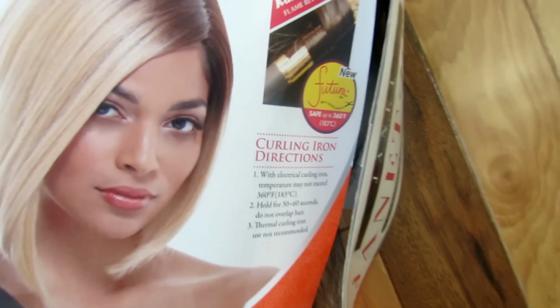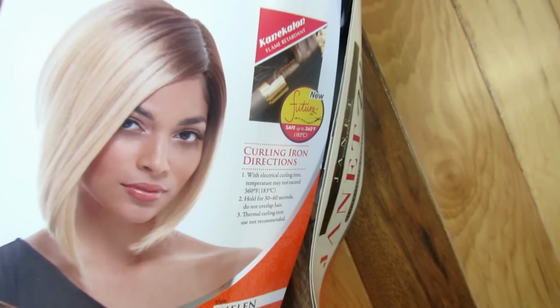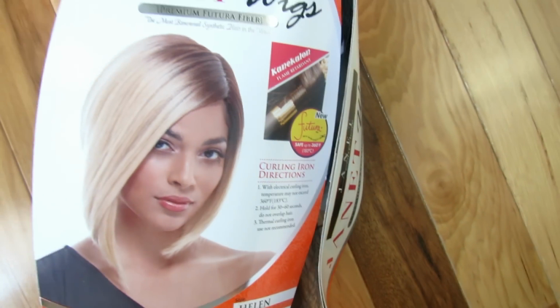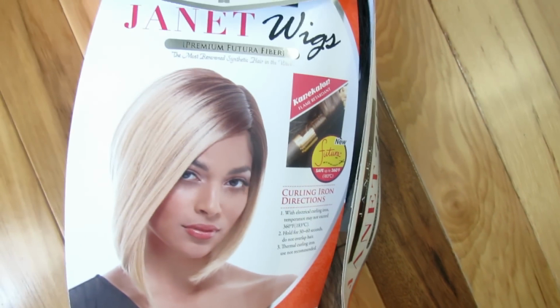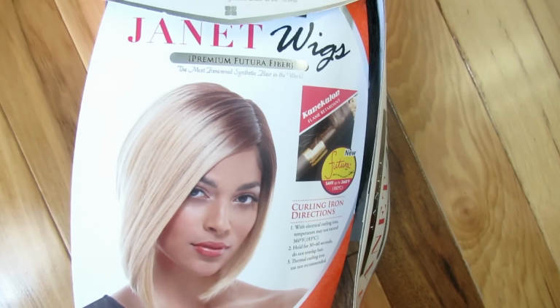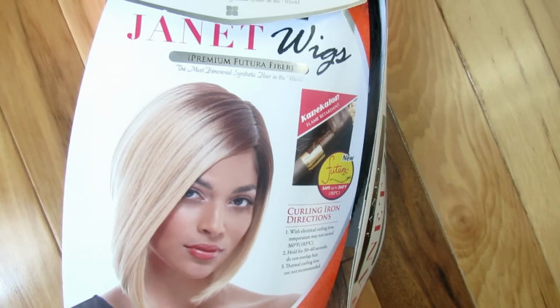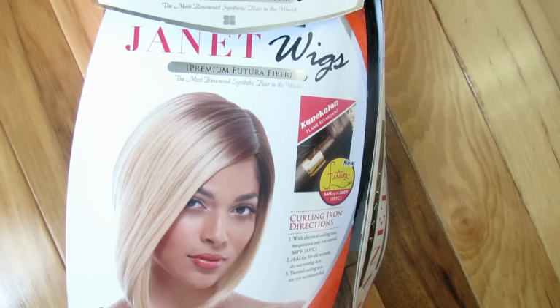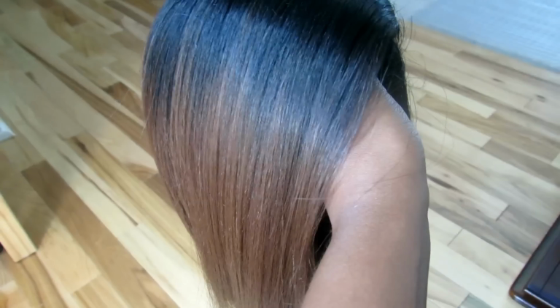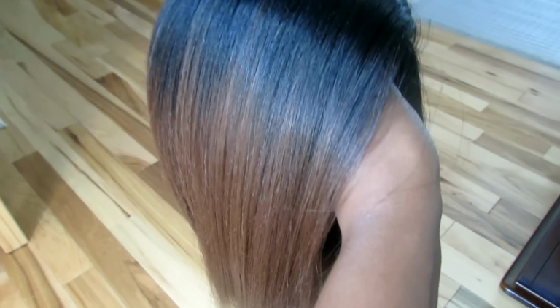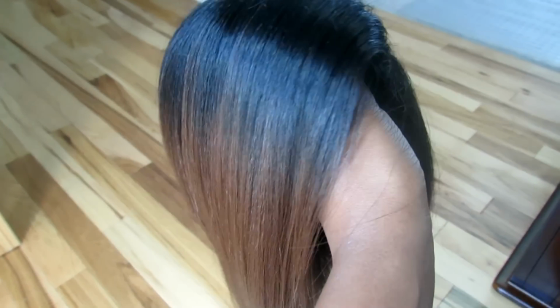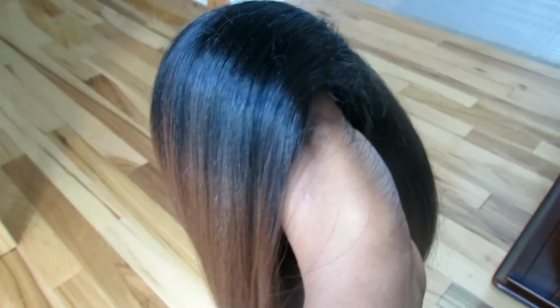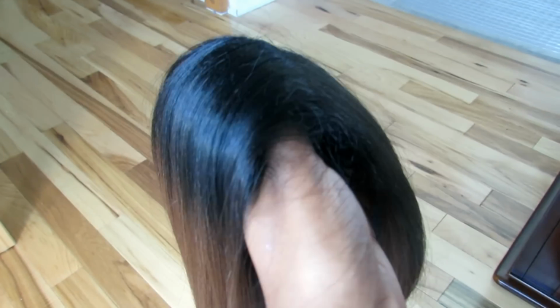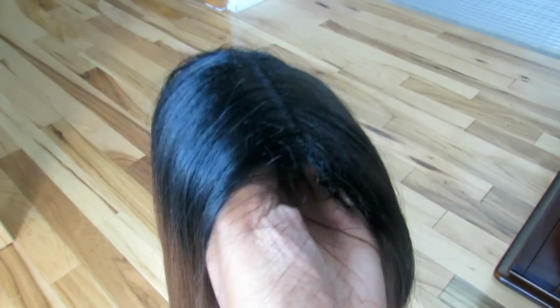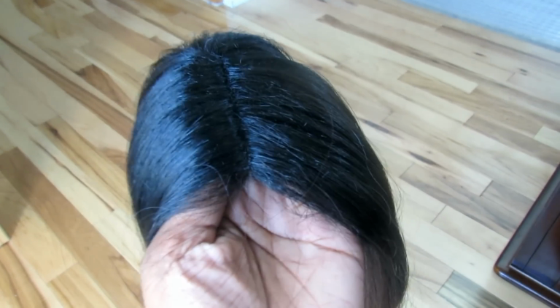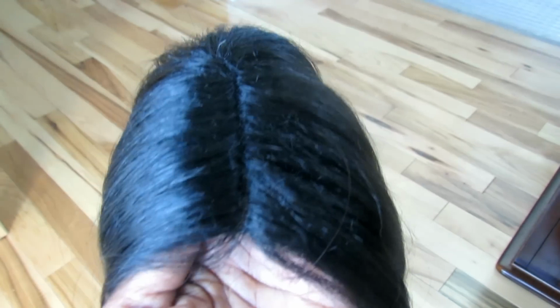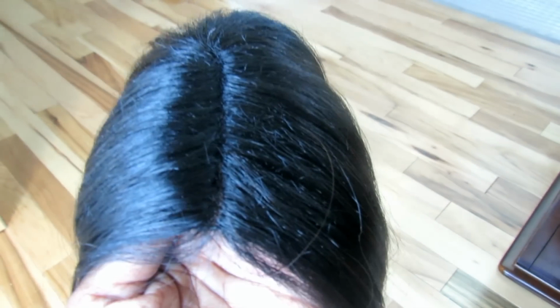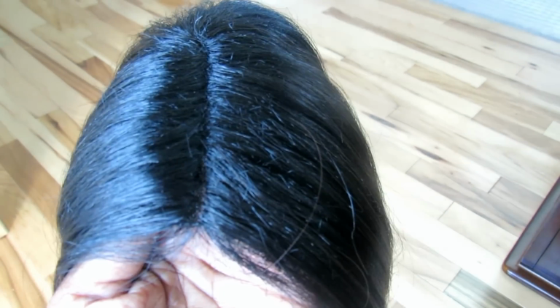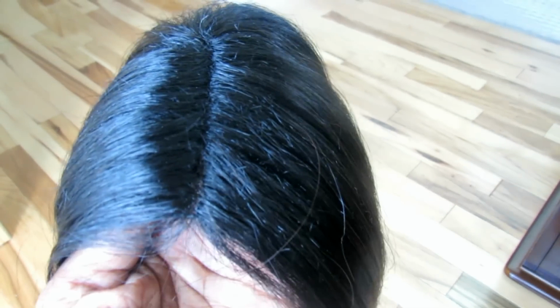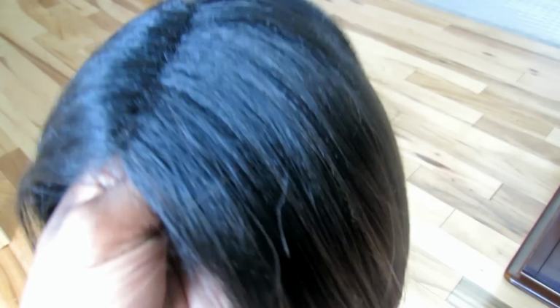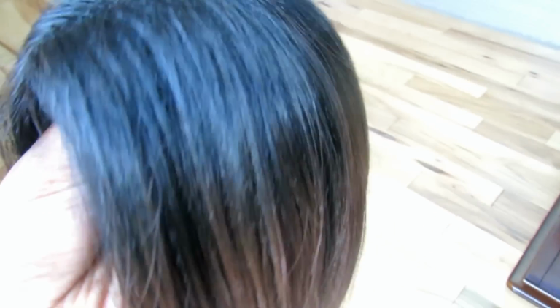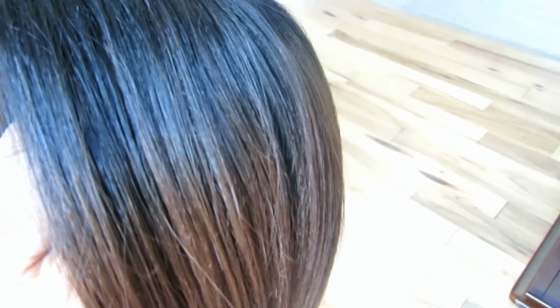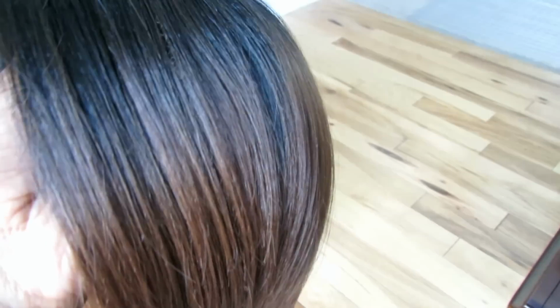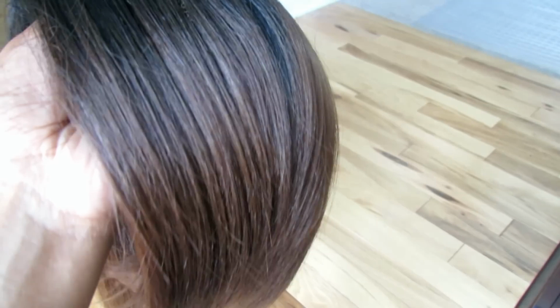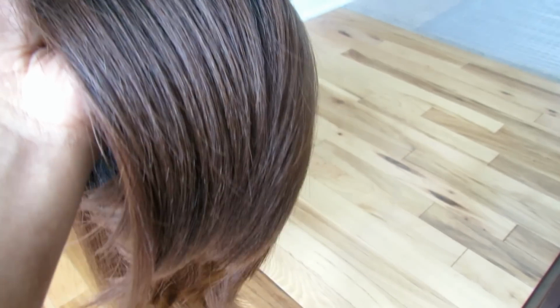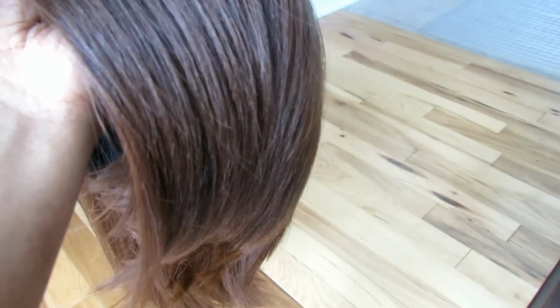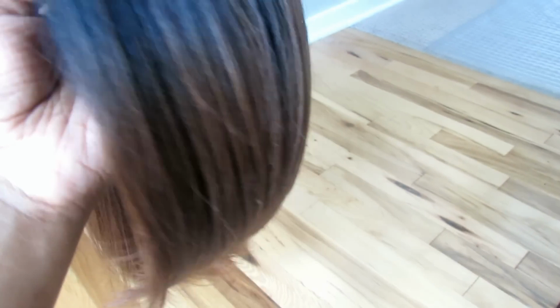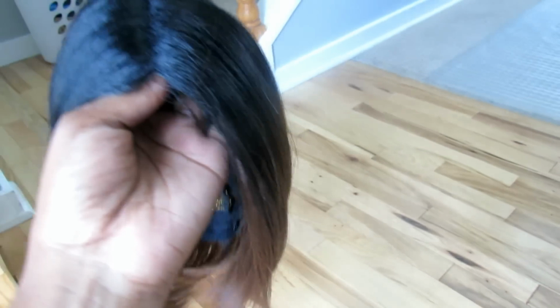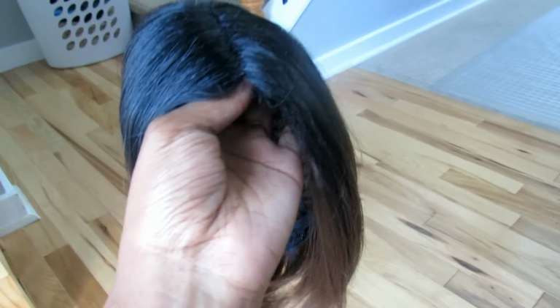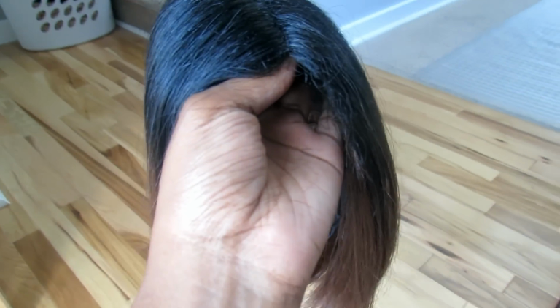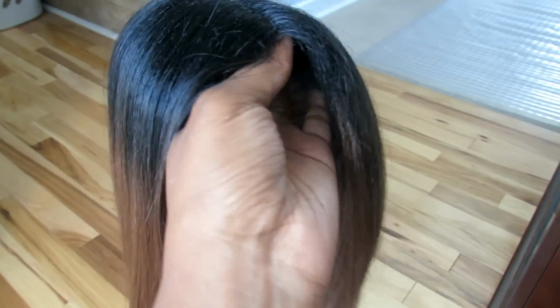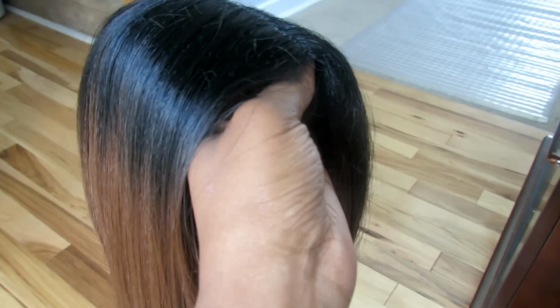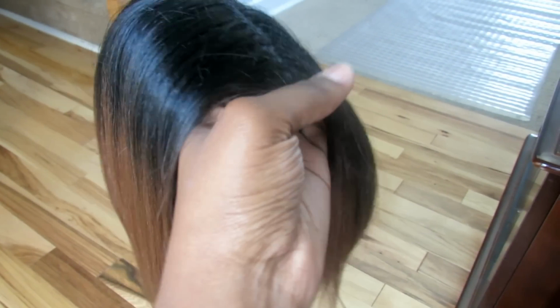It's also heat-safe up to 360 degrees. Here's a look at the wig in natural lighting — very pretty color. As you can see, it doesn't have a defined part, so you will have to use either some concealer or powder to make the wig look a bit more natural.